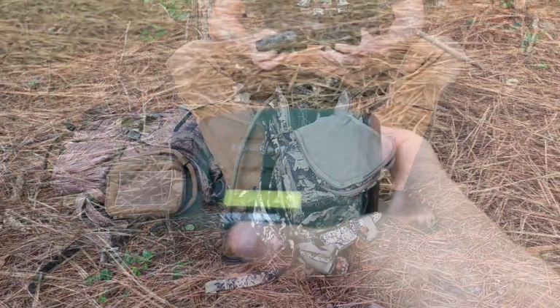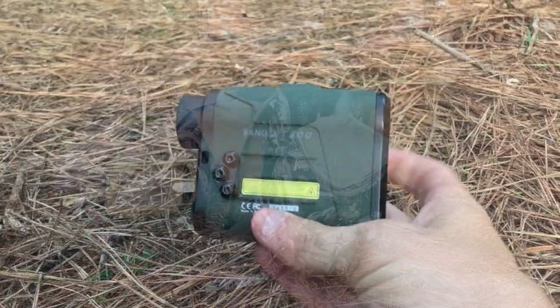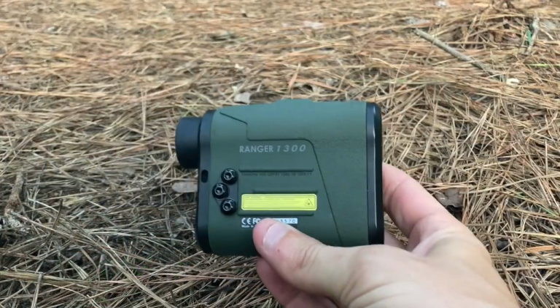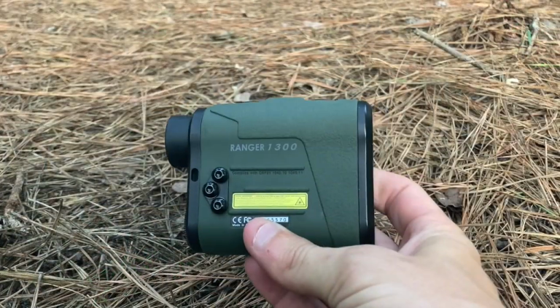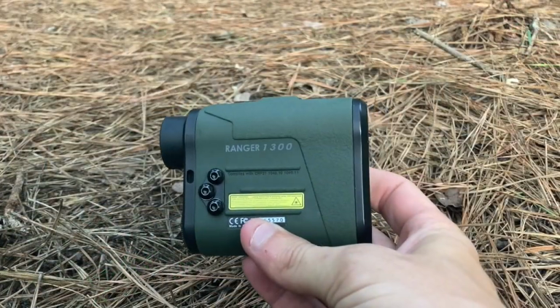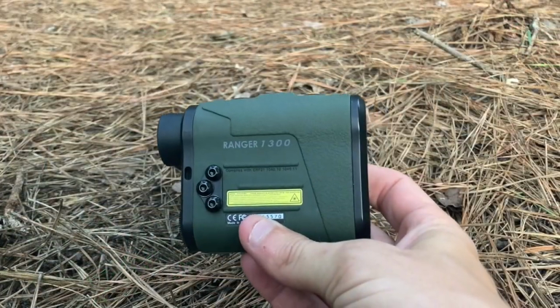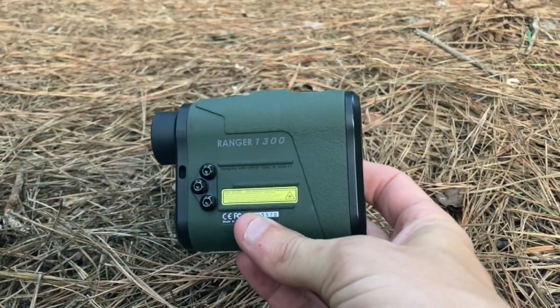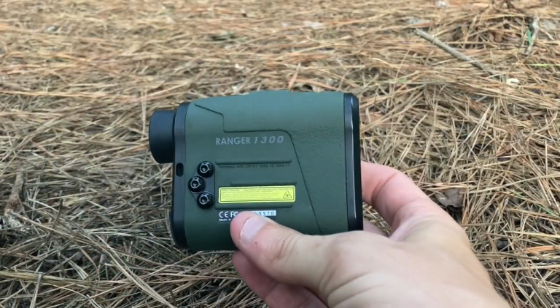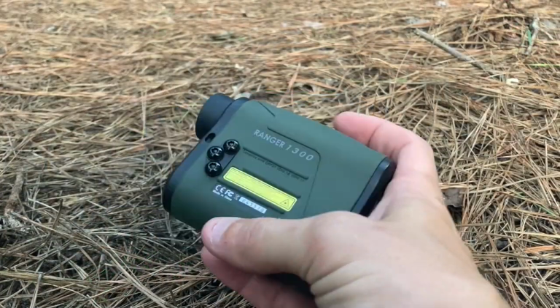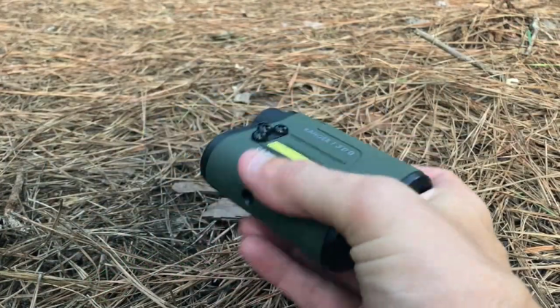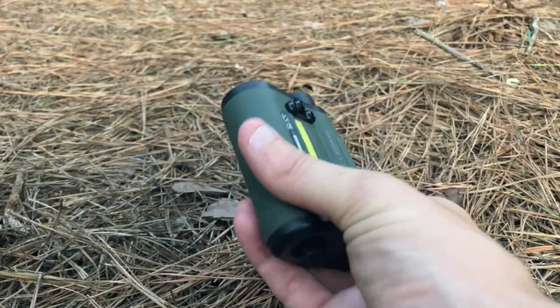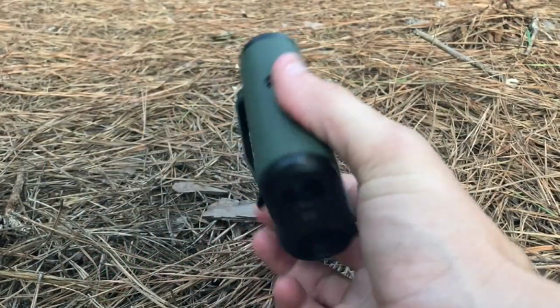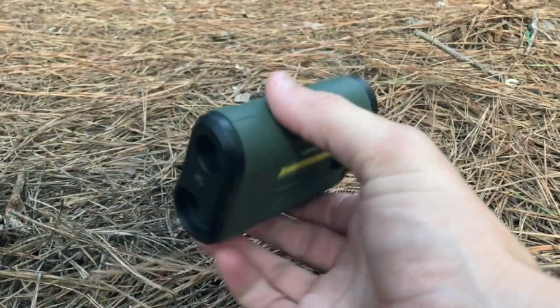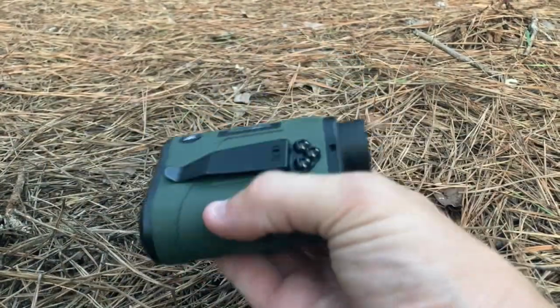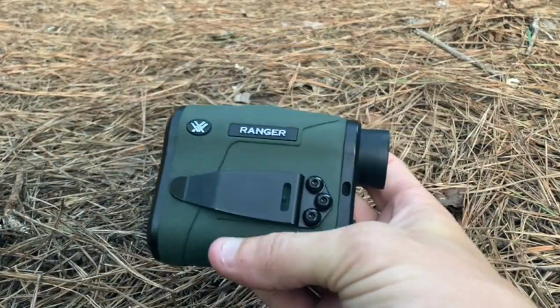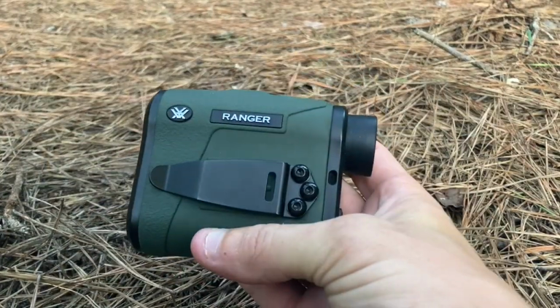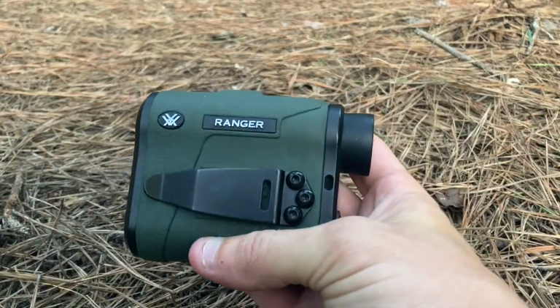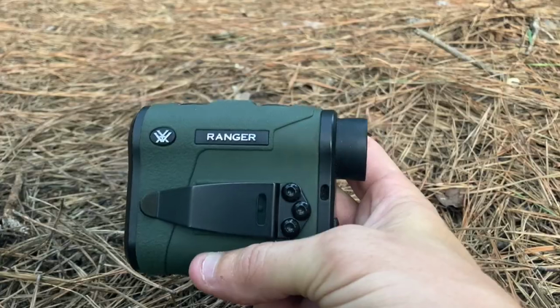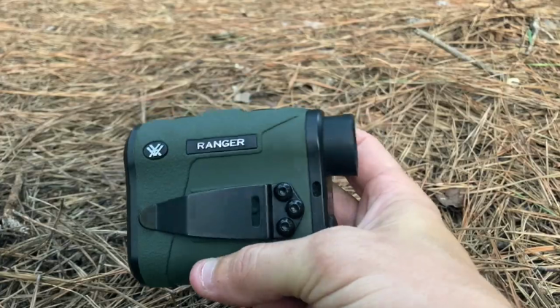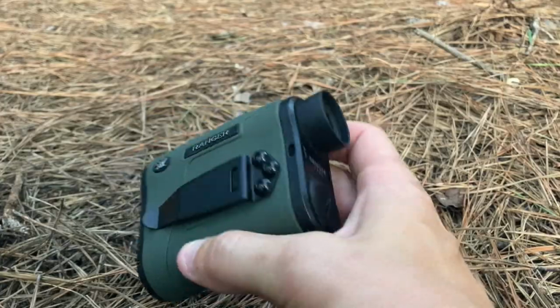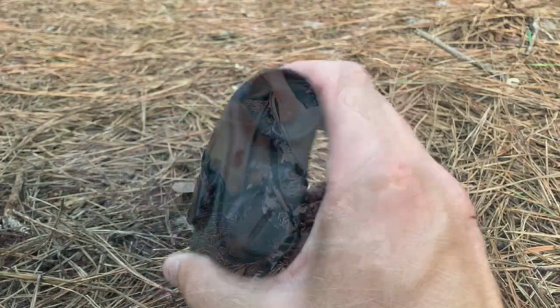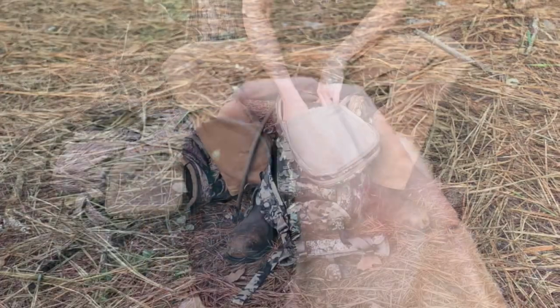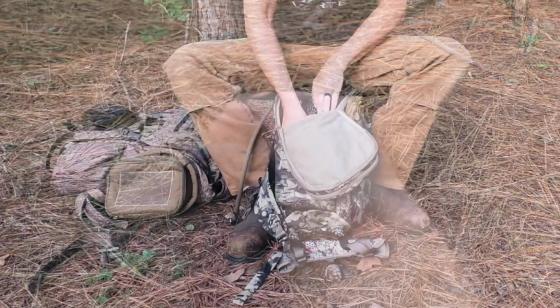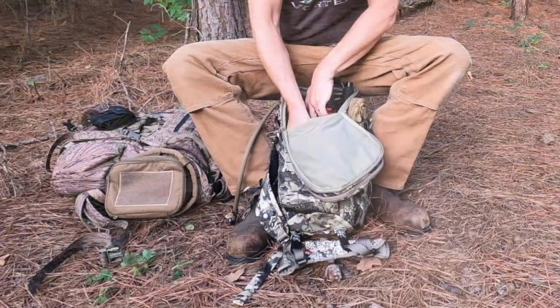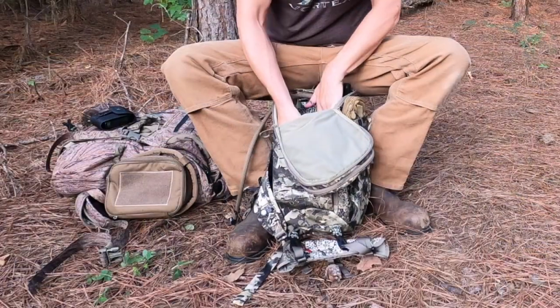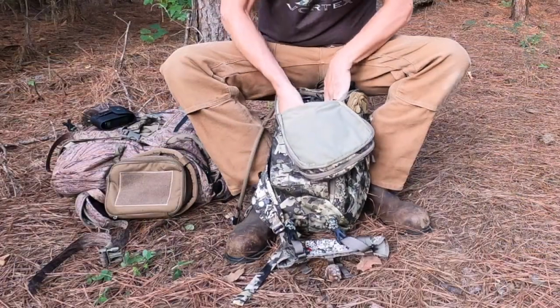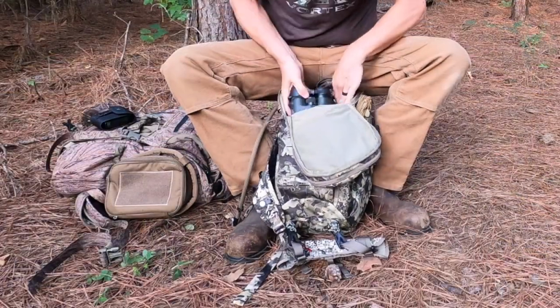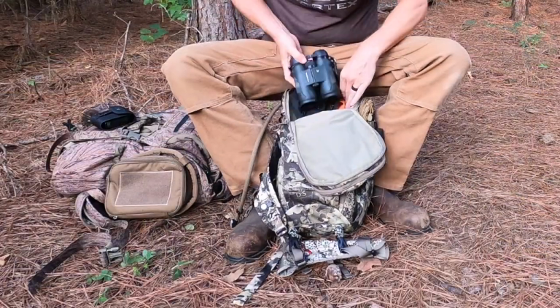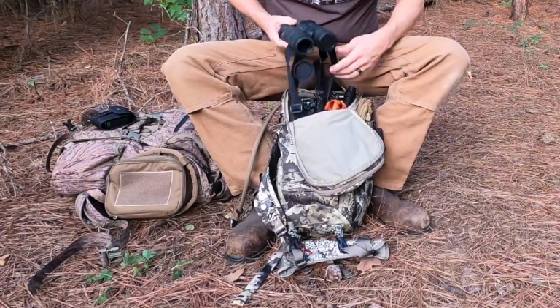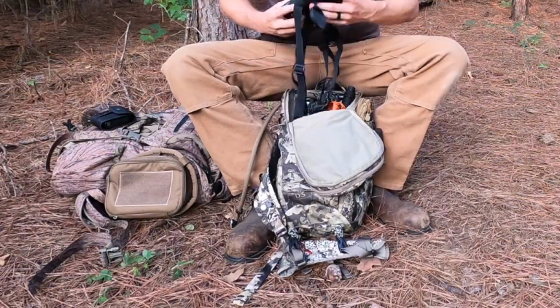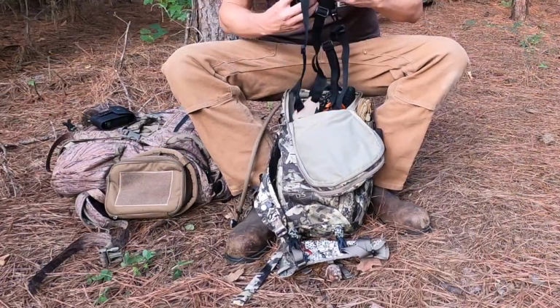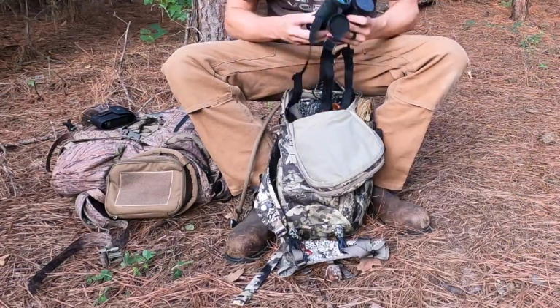I've recently converted to Vortex Optics. This is a rangefinder — it's a range of 1300. It's significantly clearer than what I had before and ranges better at low light.